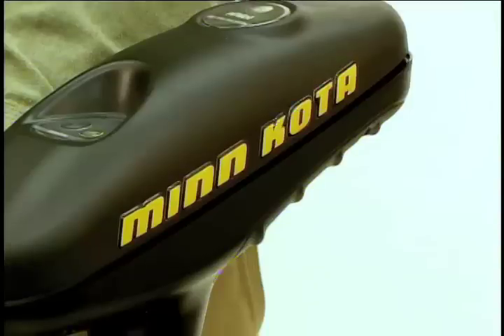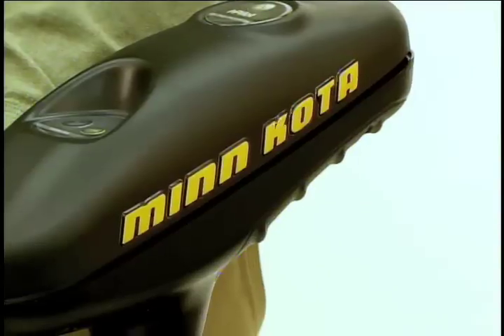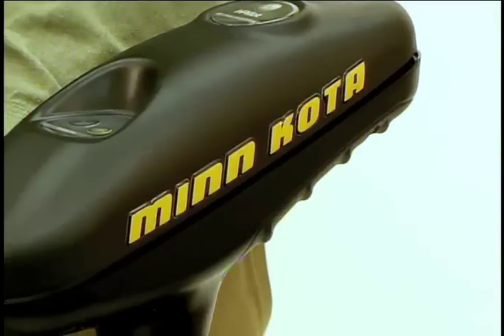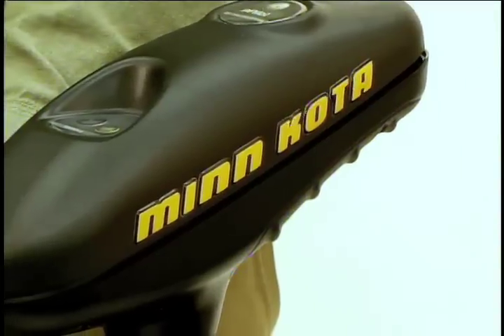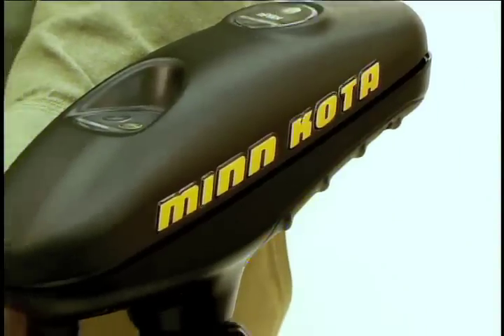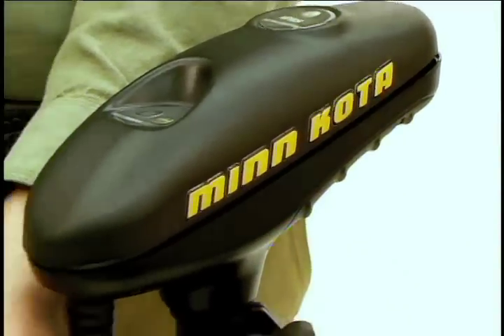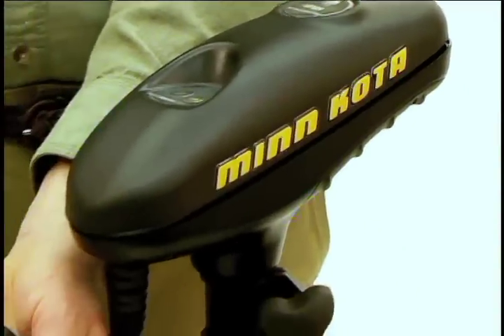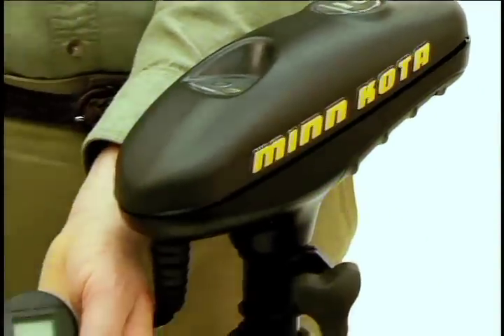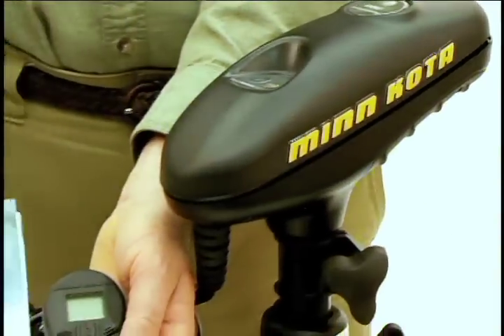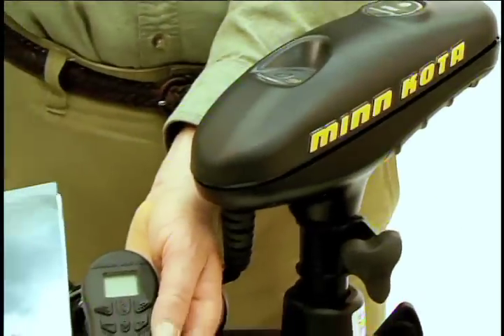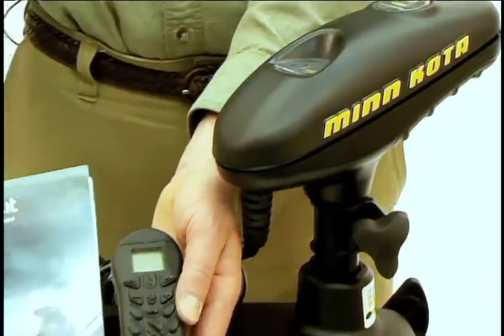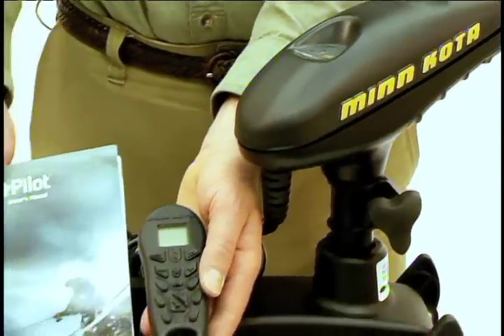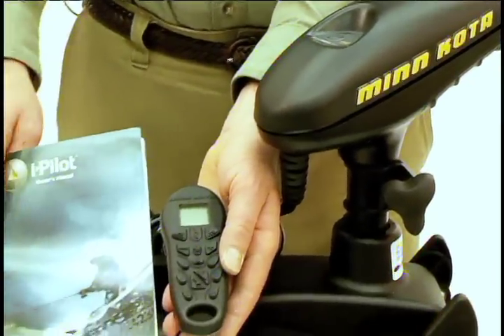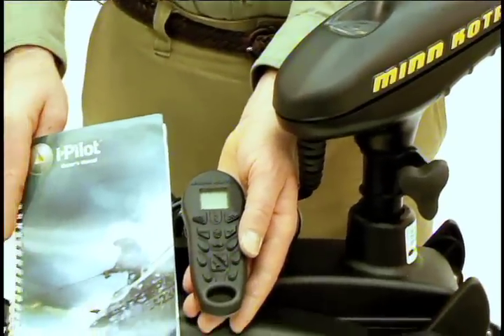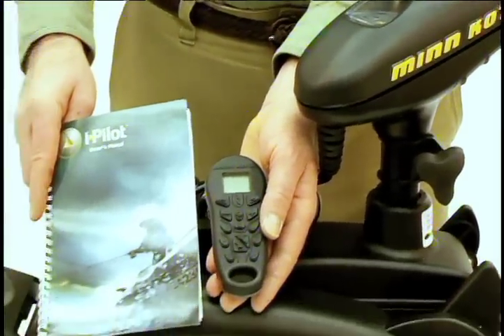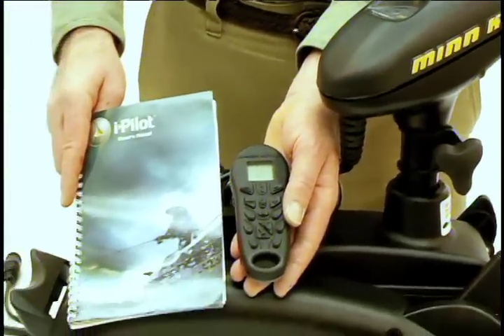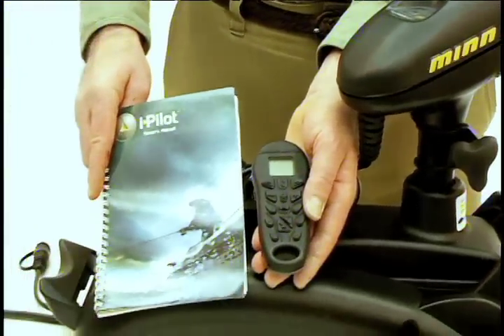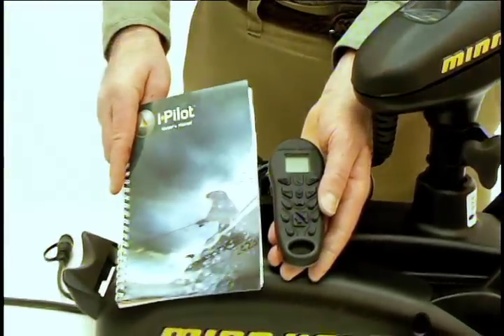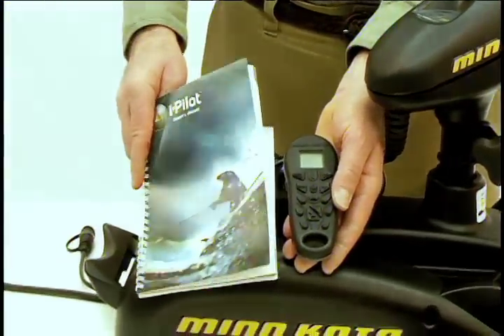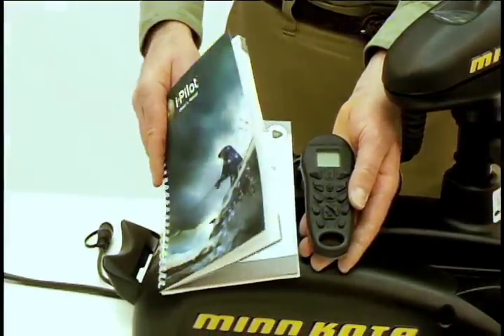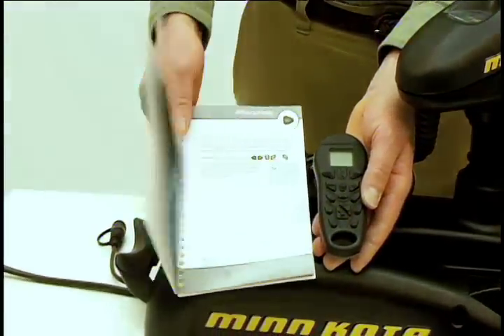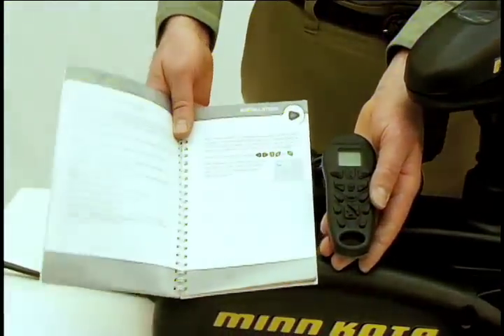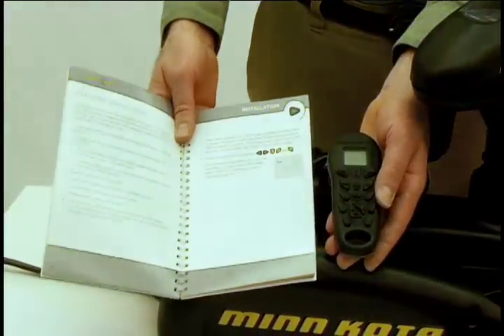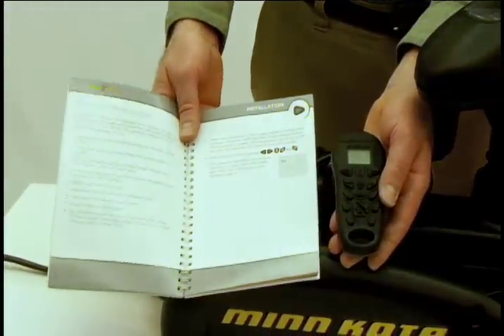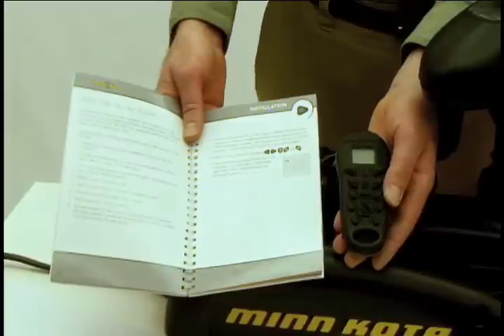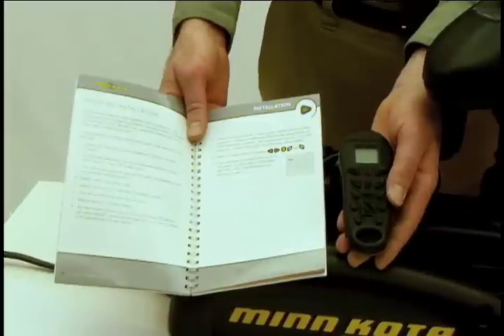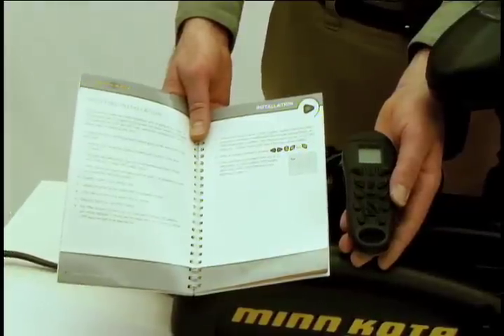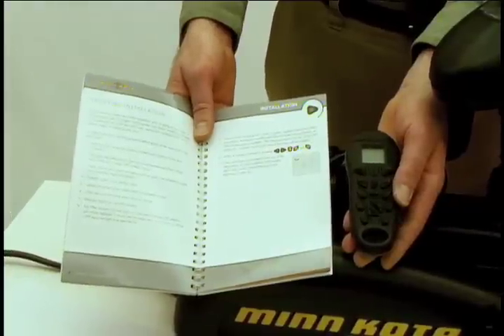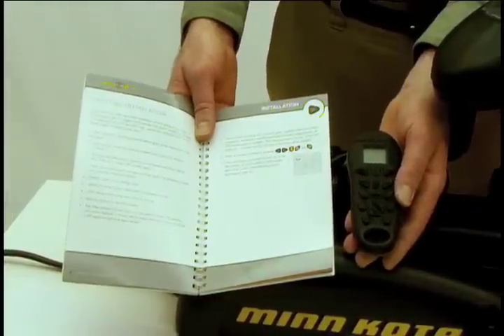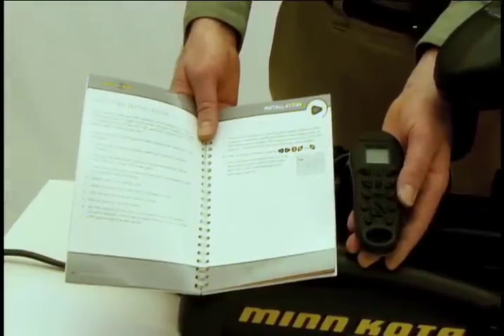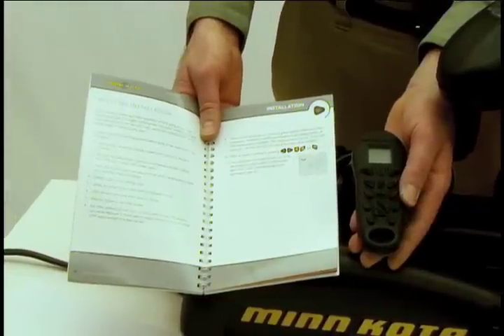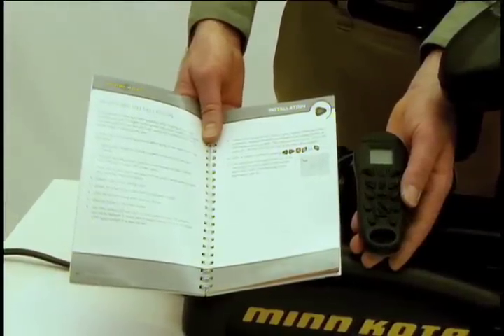Your iPilot installation is now complete. To ensure everything is working properly before getting in the water, please refer to the verifying installation section of your owner's manual.